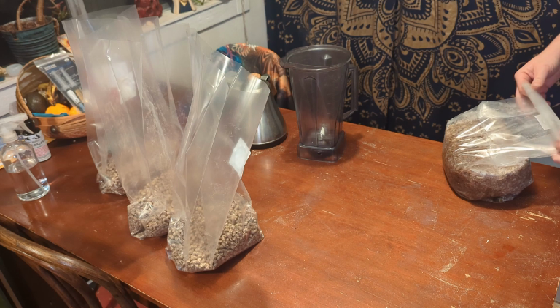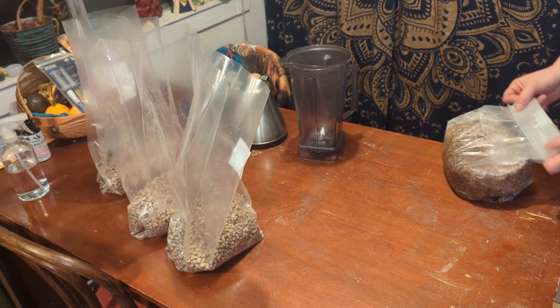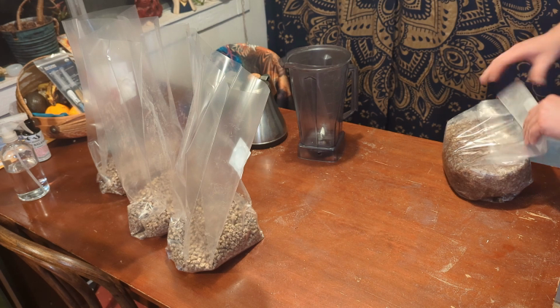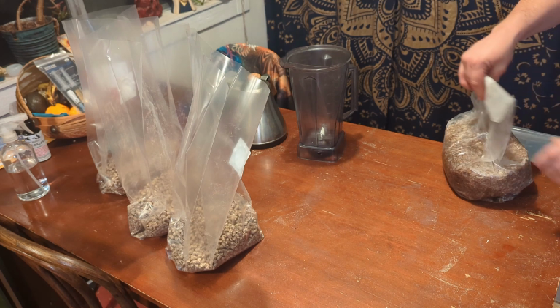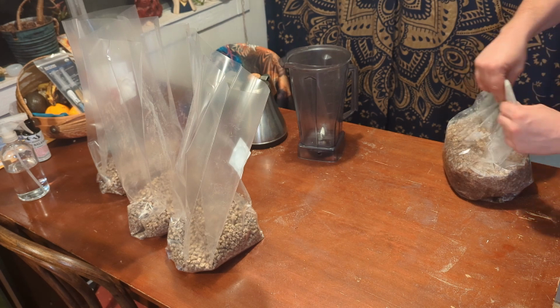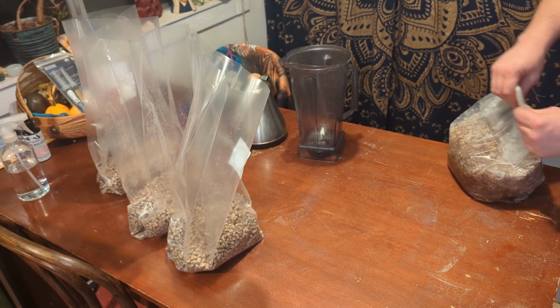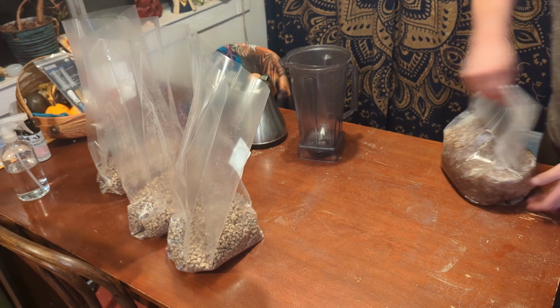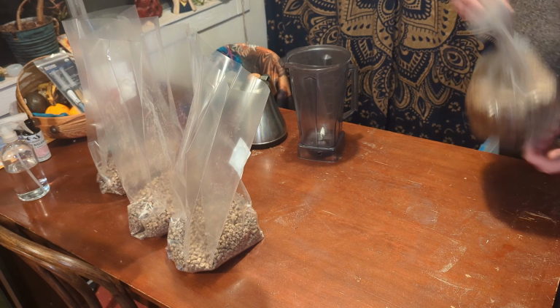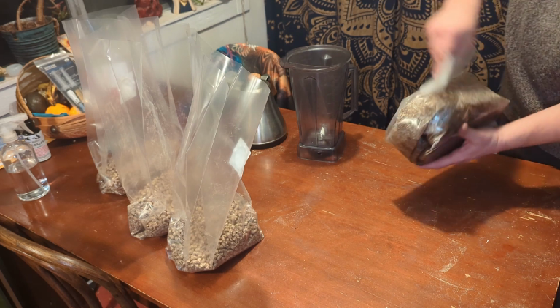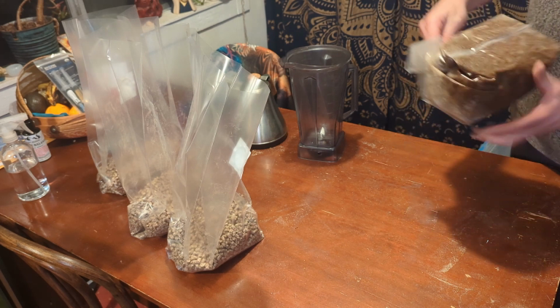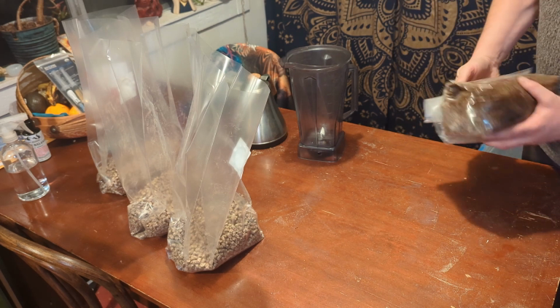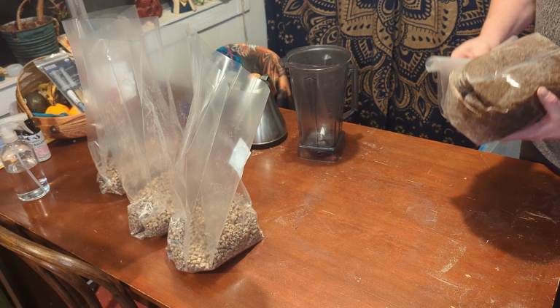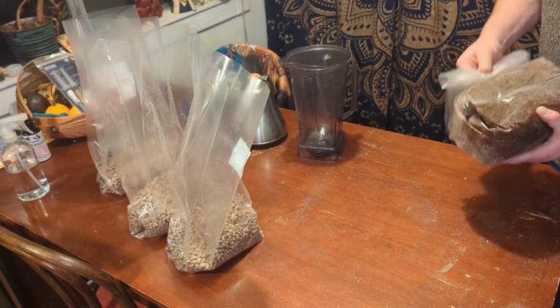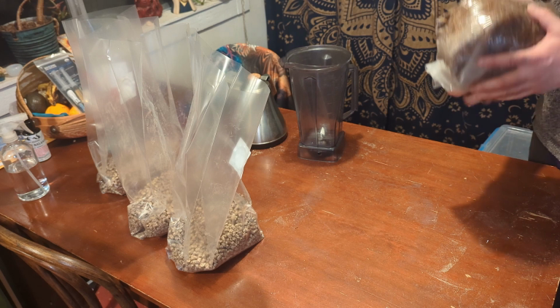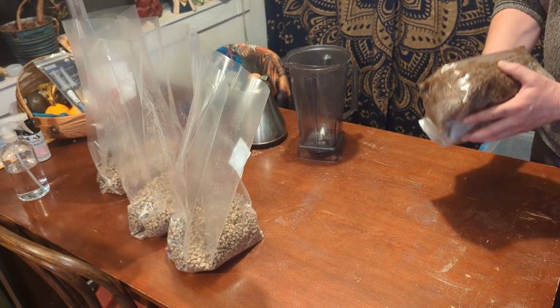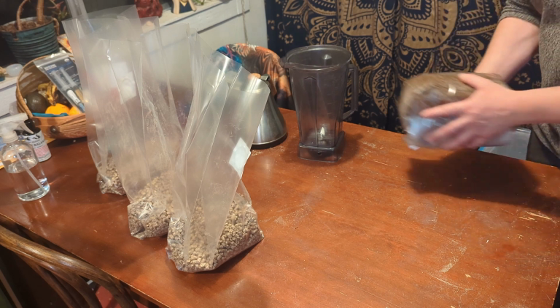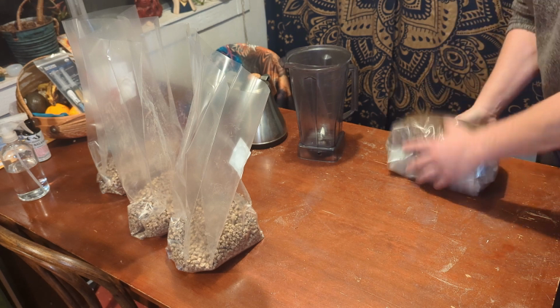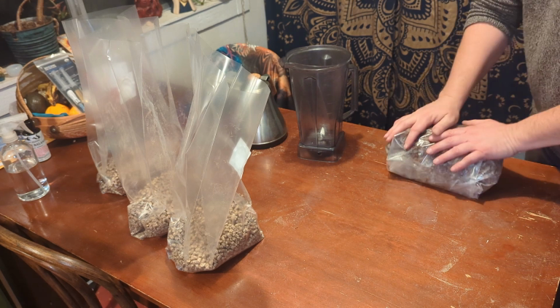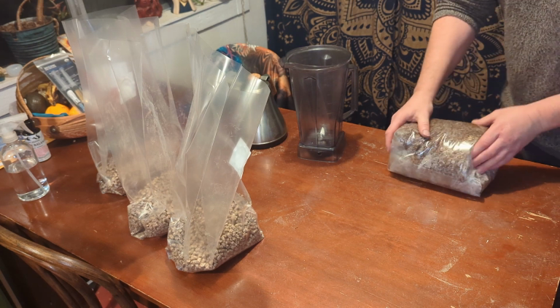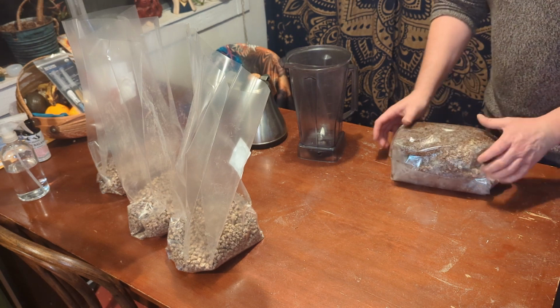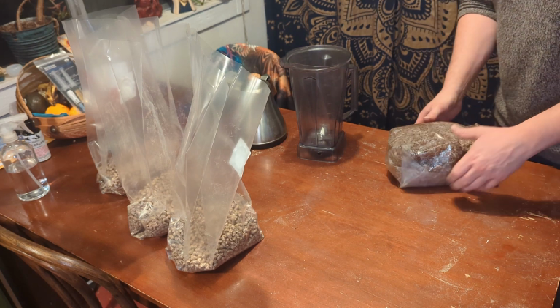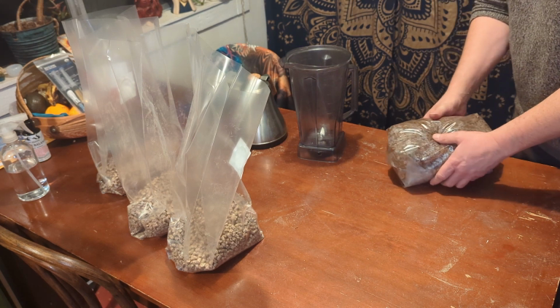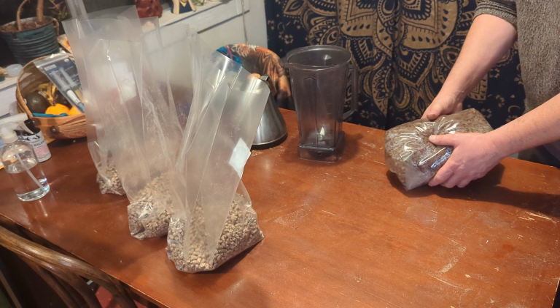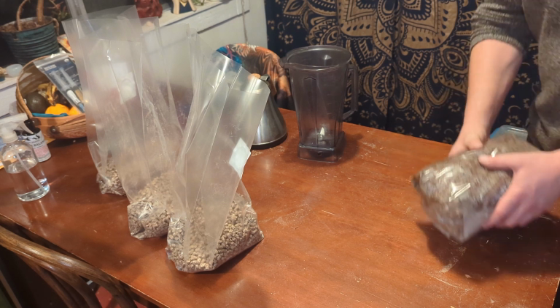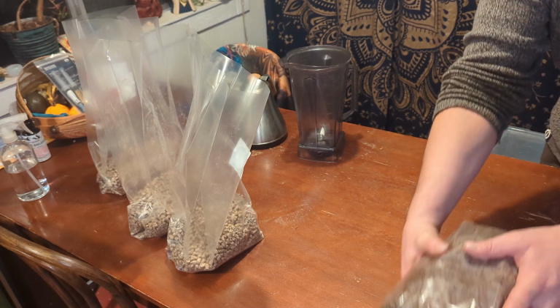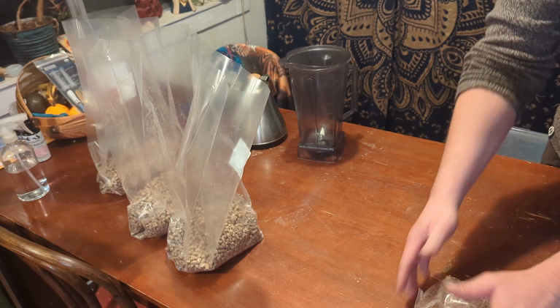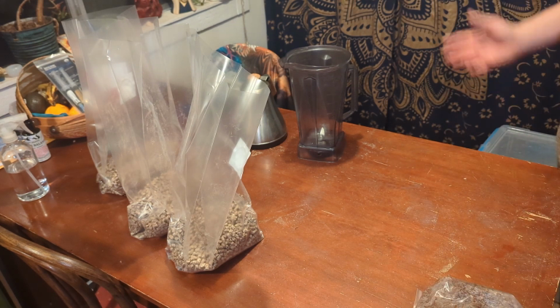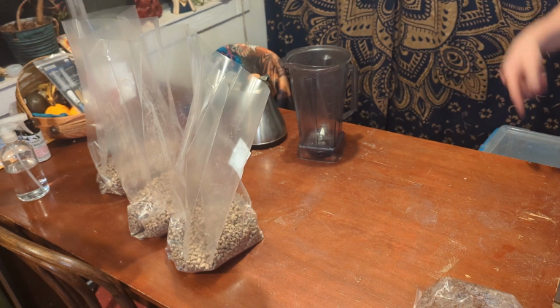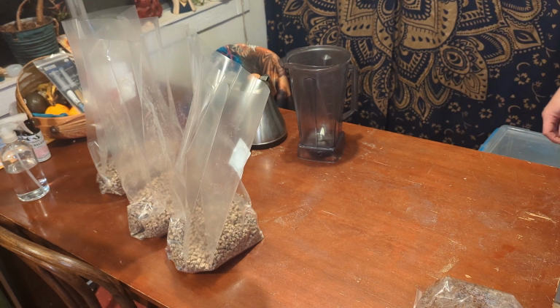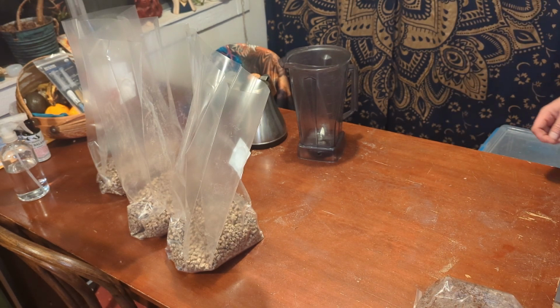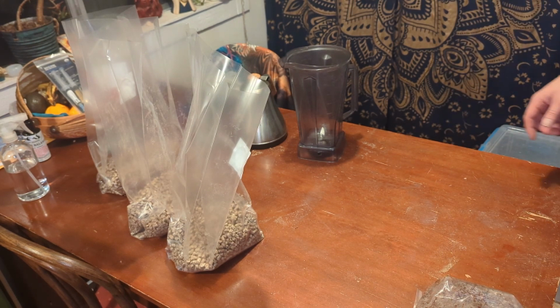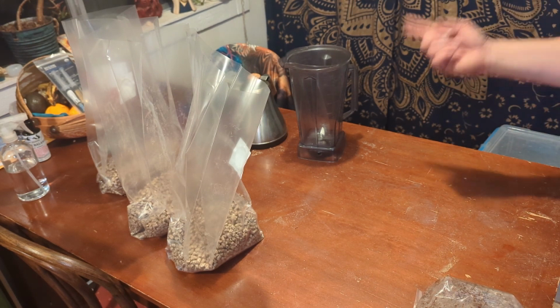This will be pressure cooked for two hours. I'm going to fold over the flaps to cover the filter and then tuck it underneath, then wrap it with a rubber band before sticking it in the pressure cooker. Going ahead and getting all these bags done.